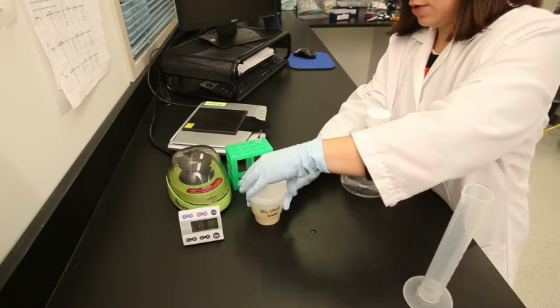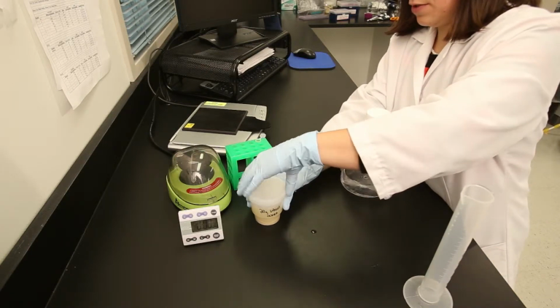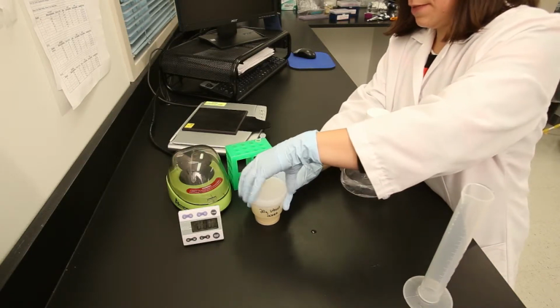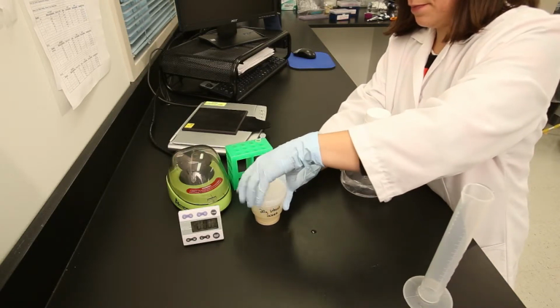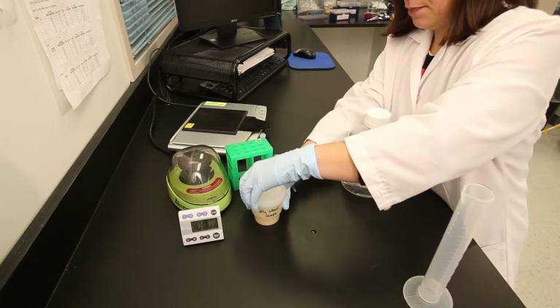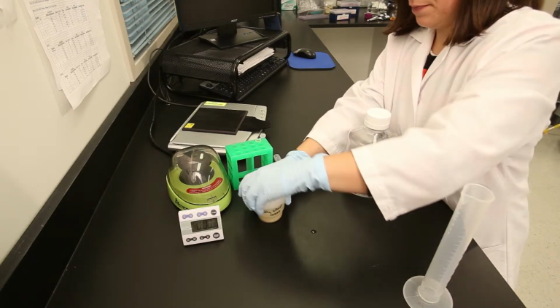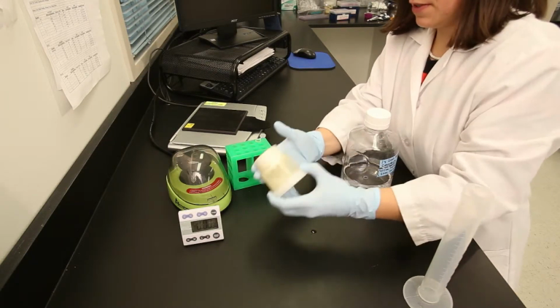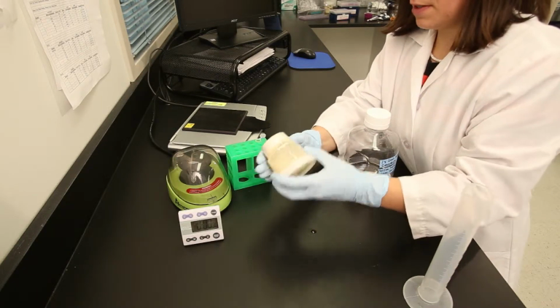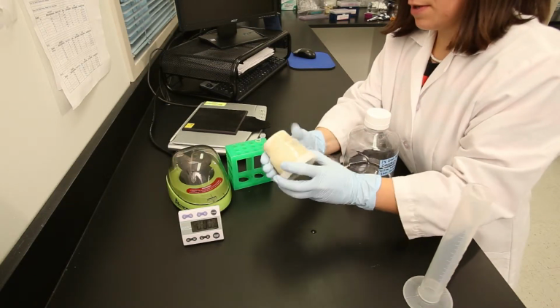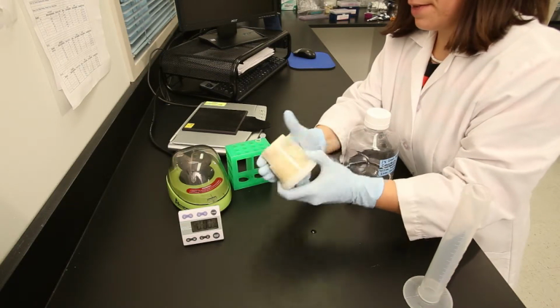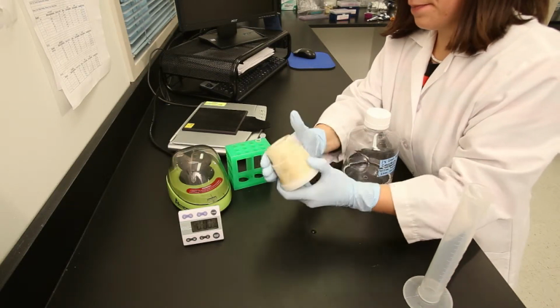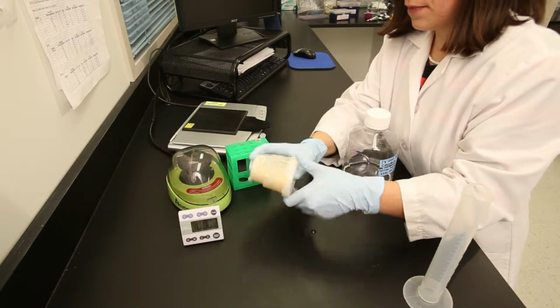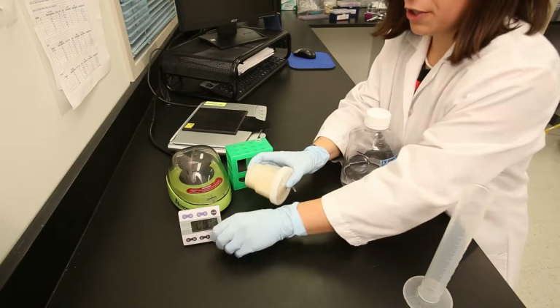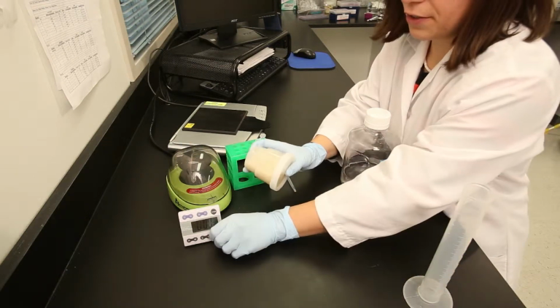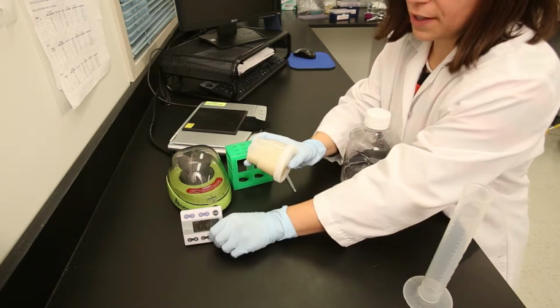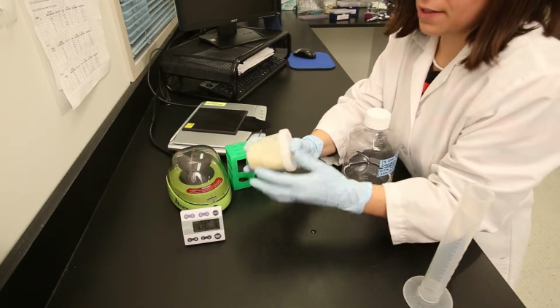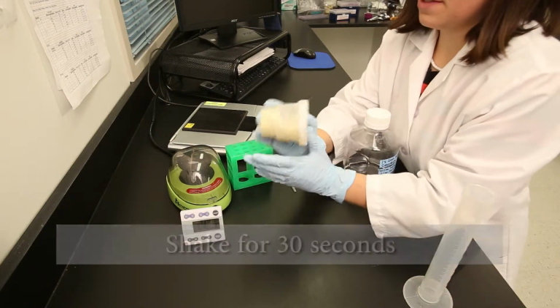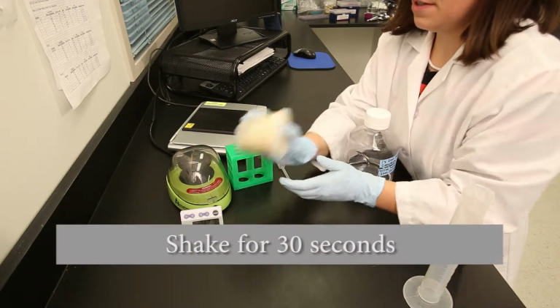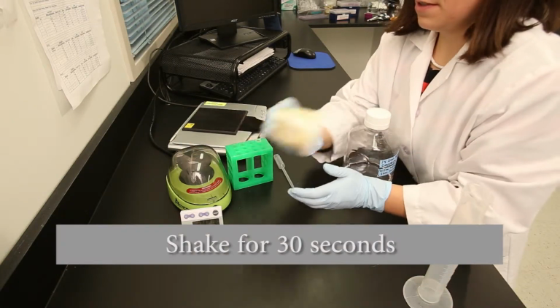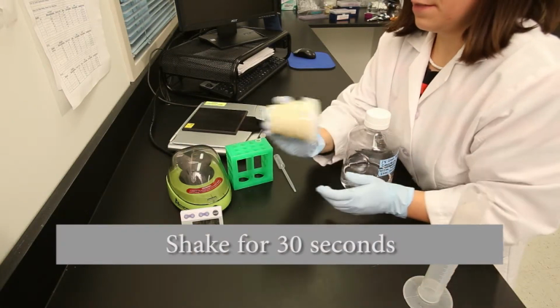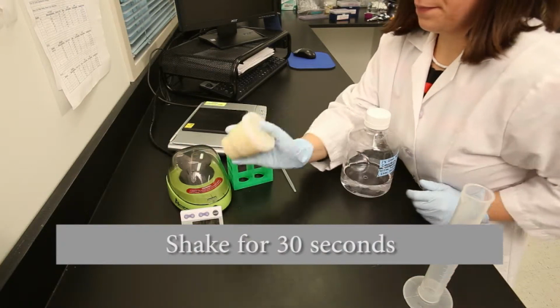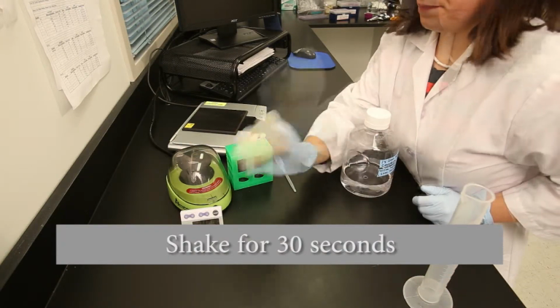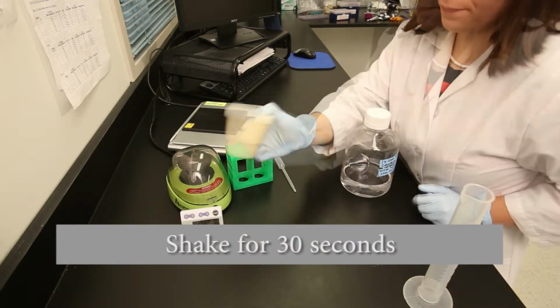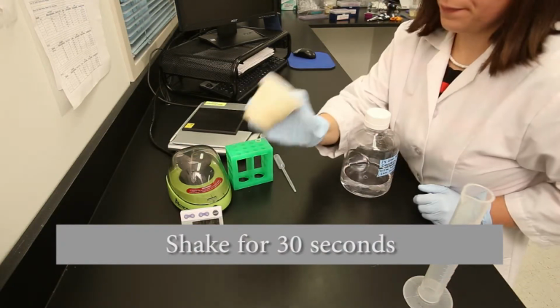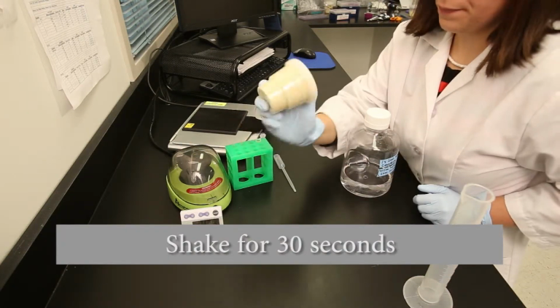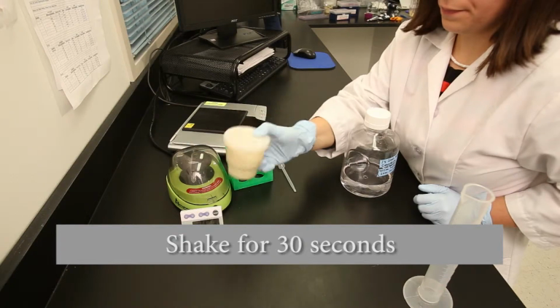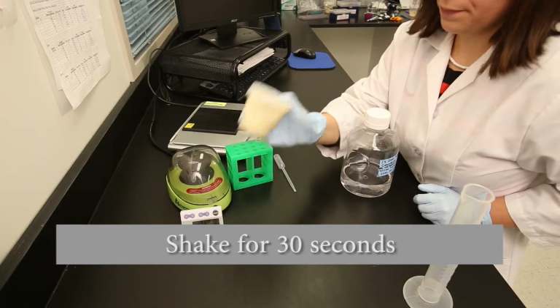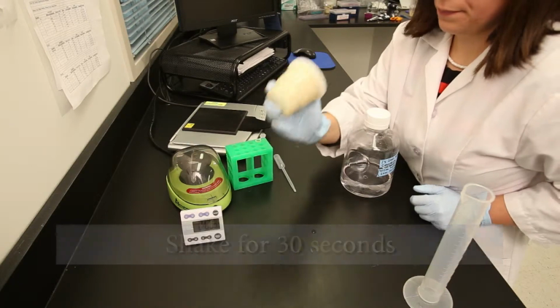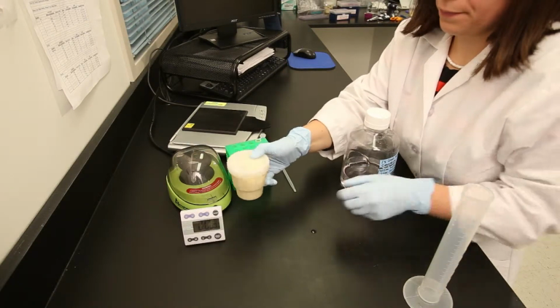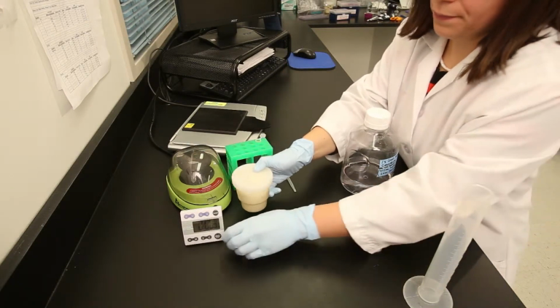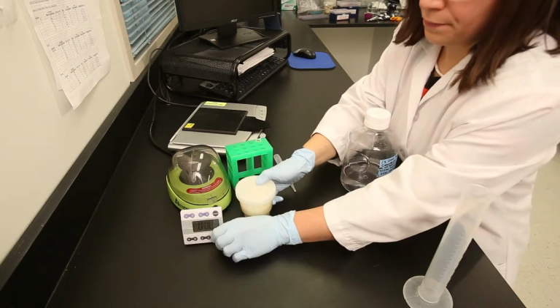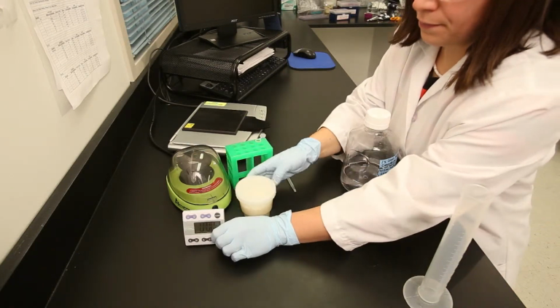Cap the sample cup tightly, mix the sample thoroughly, and shake vigorously for 30 seconds, or use a mechanical shaker on the highest setting.